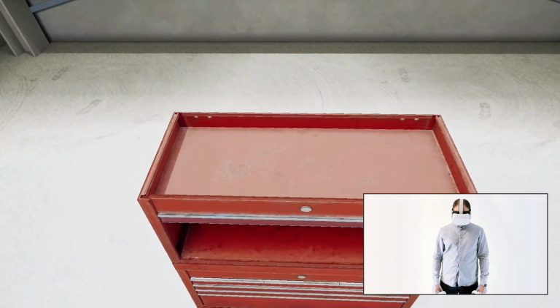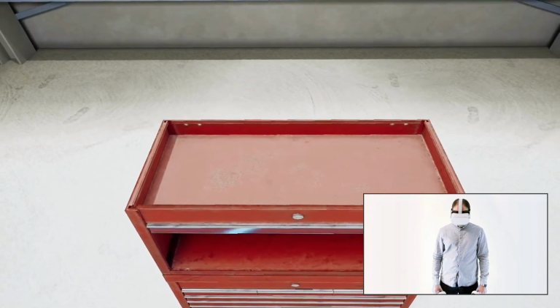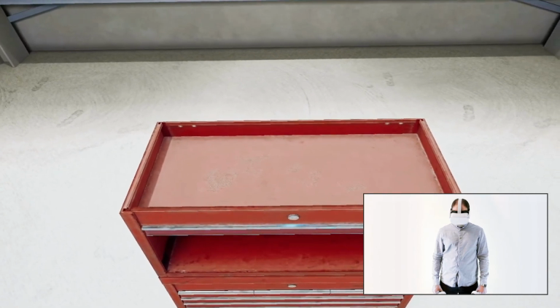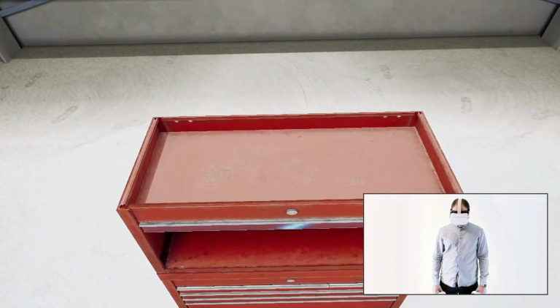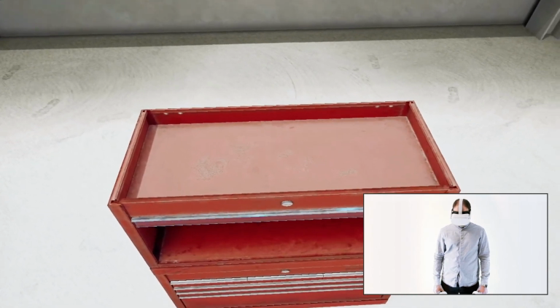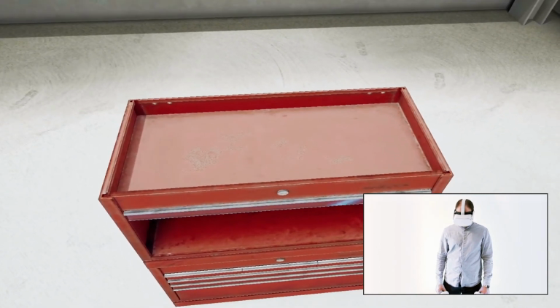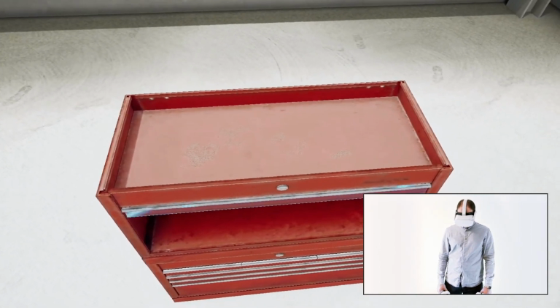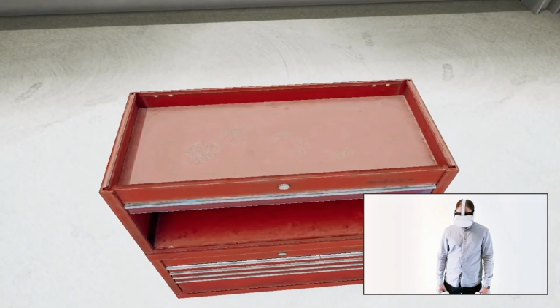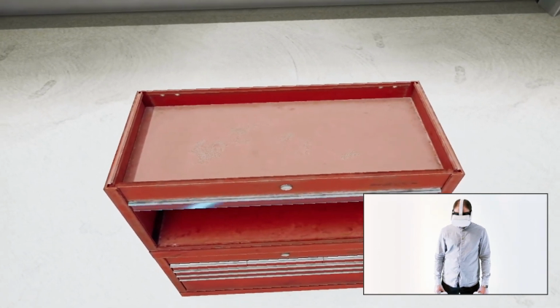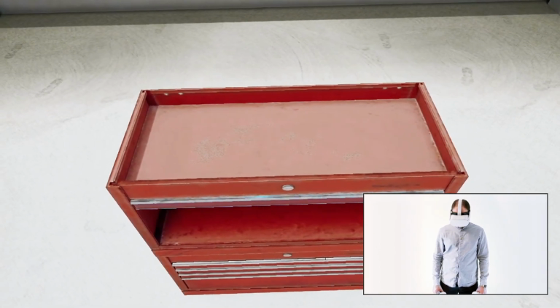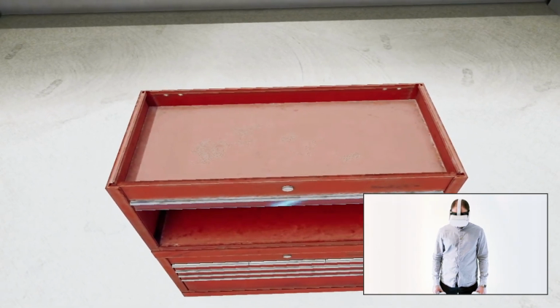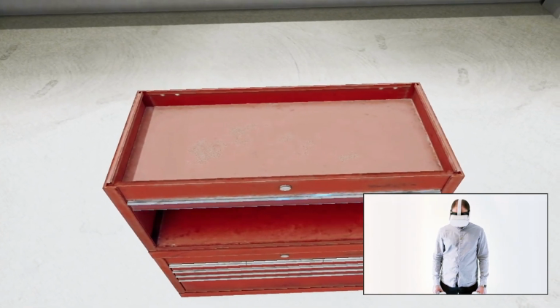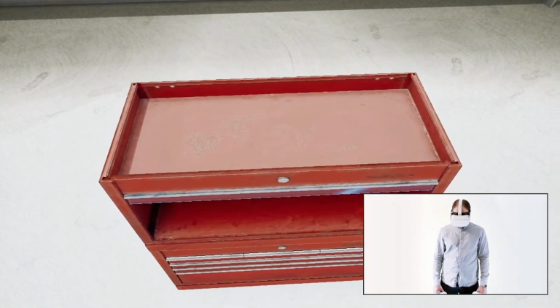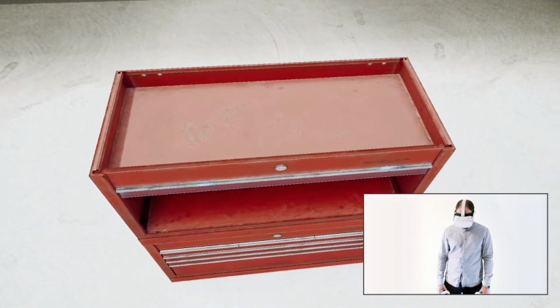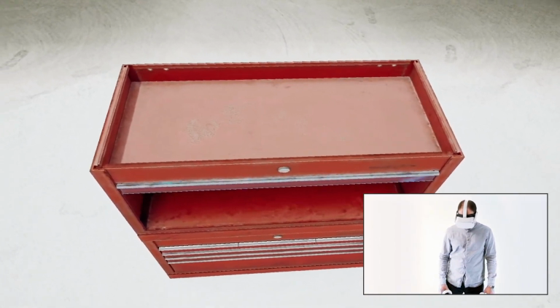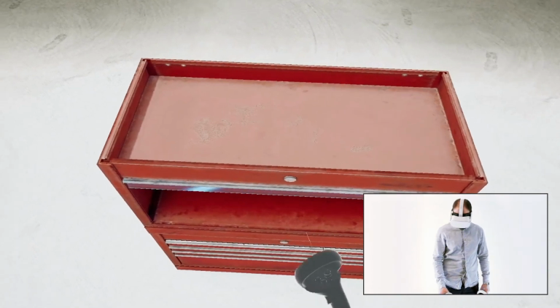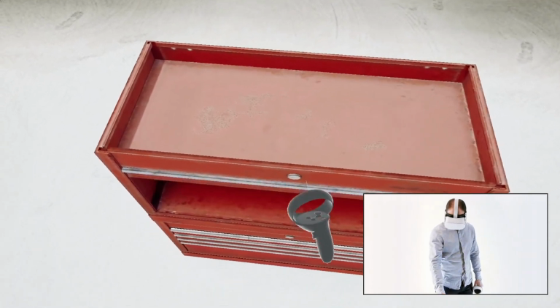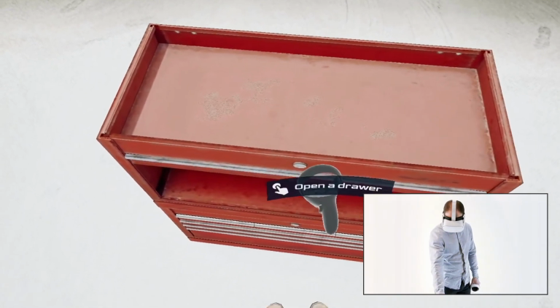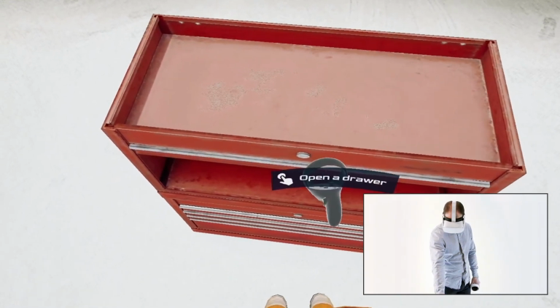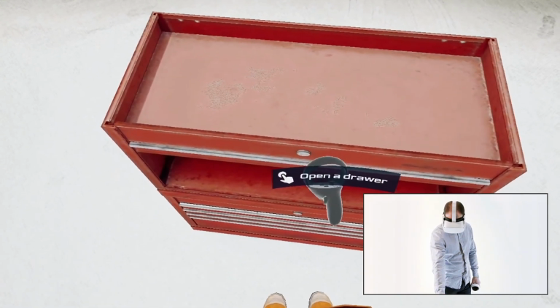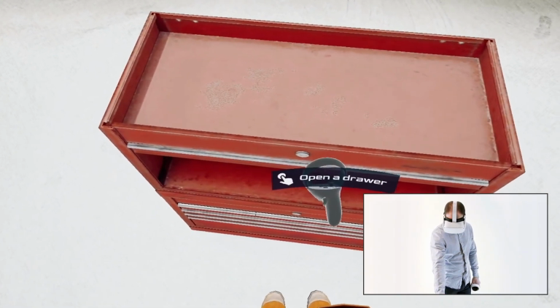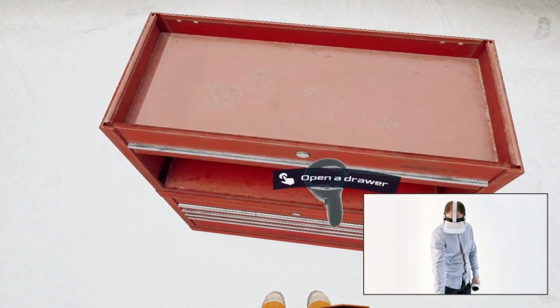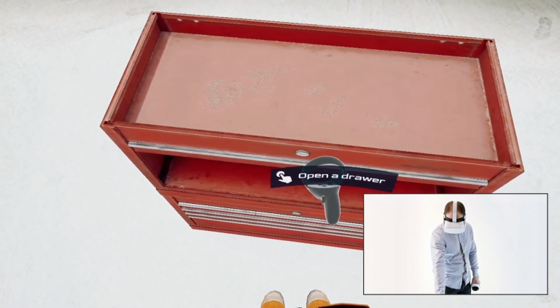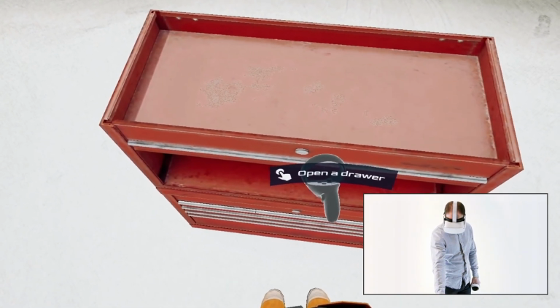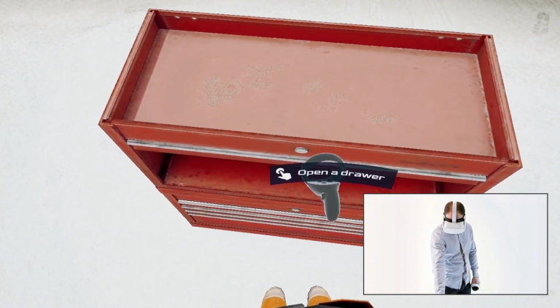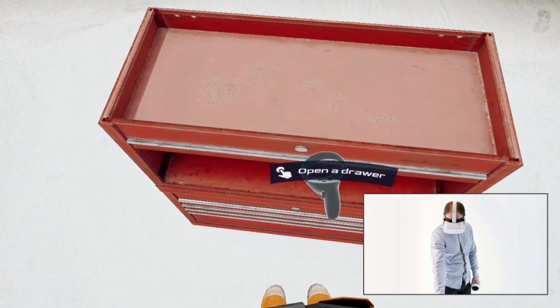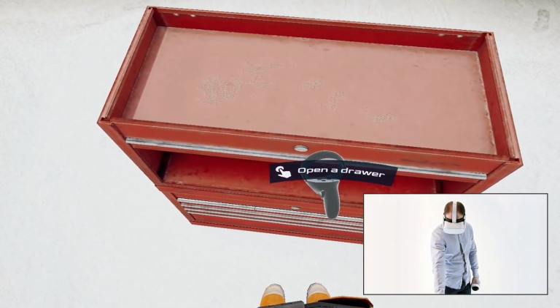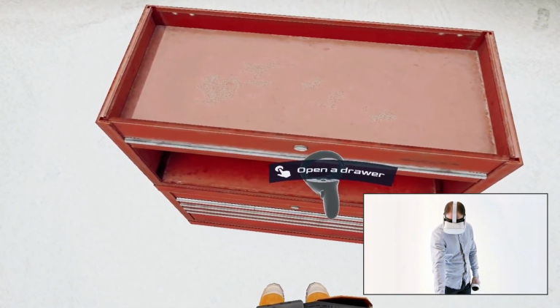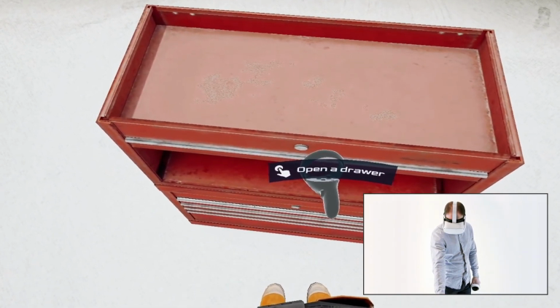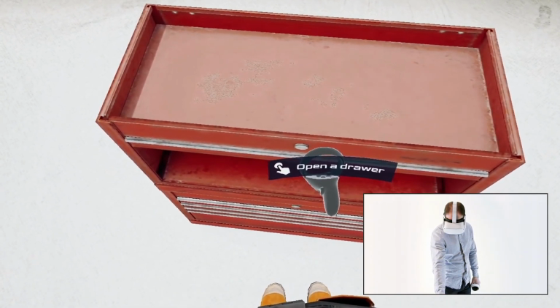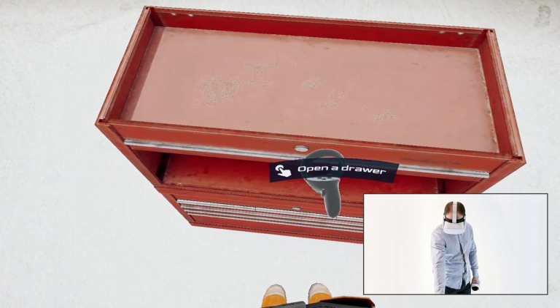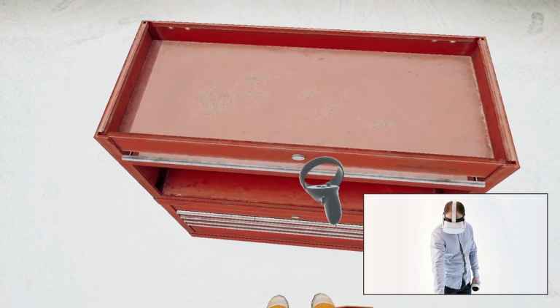Reach with your hand to the tool trolley drawer and press the trigger button once to open it. Note that the drawer is highlighted the moment you bring your hand close to it, and a tooltip appears next to the hand describing the following action.